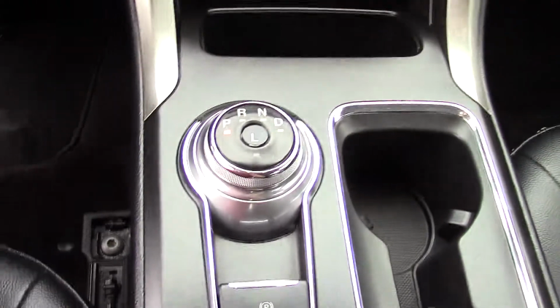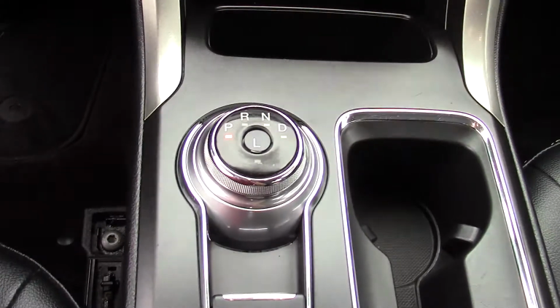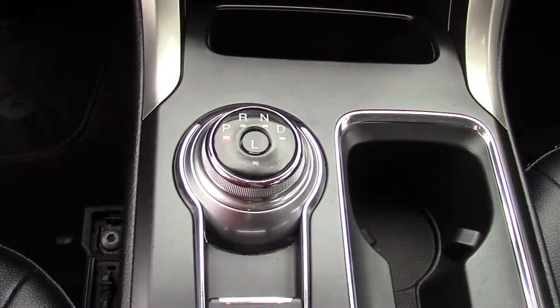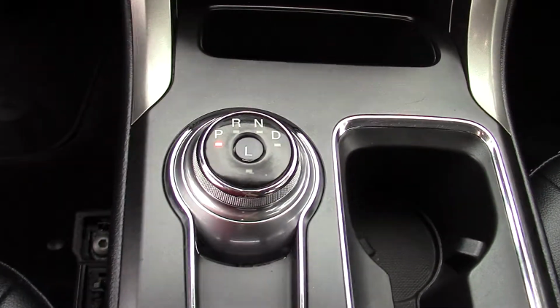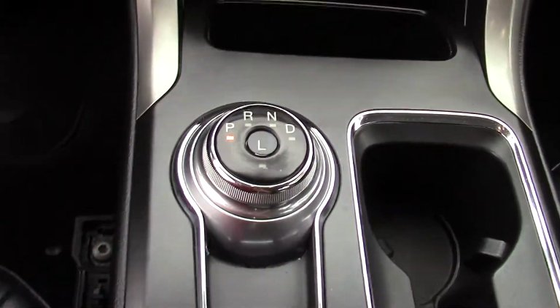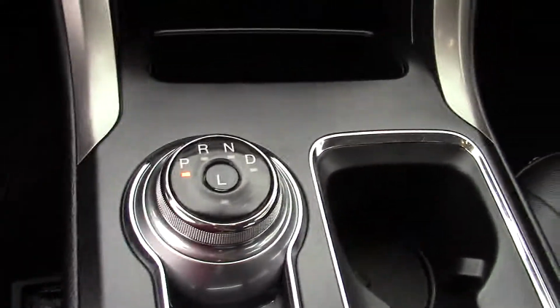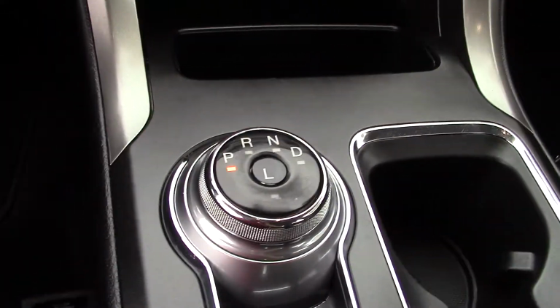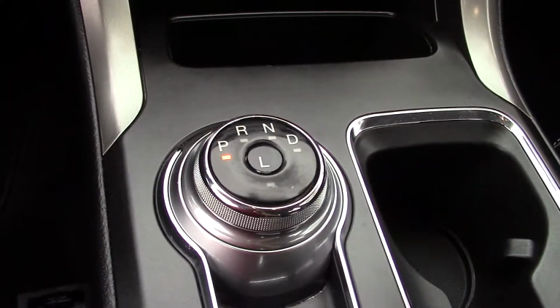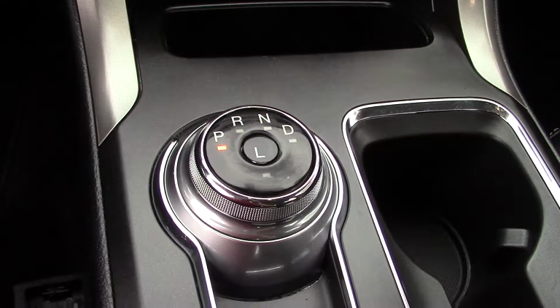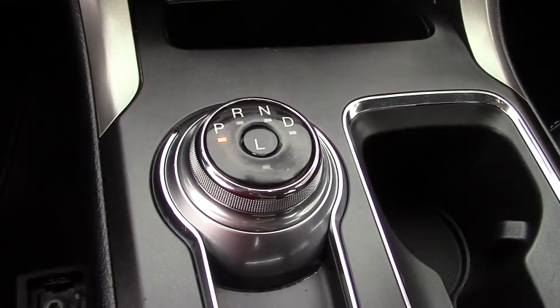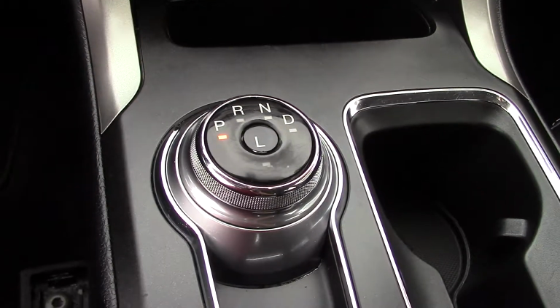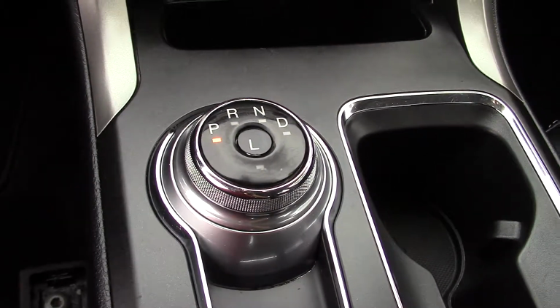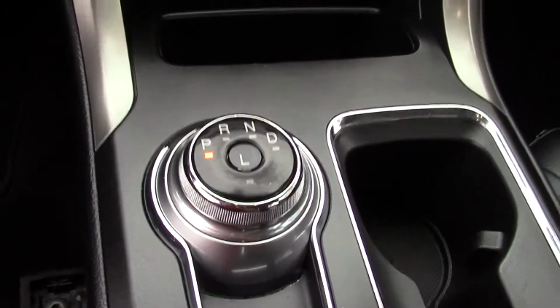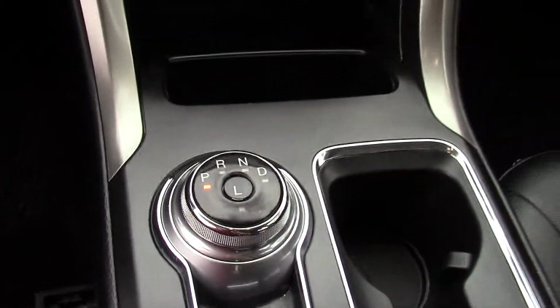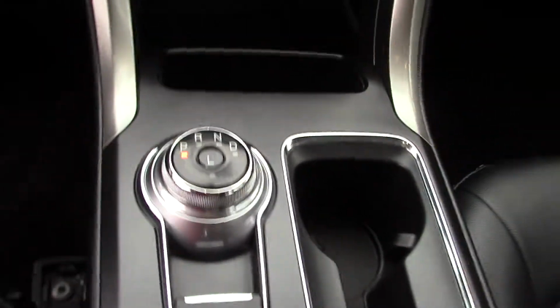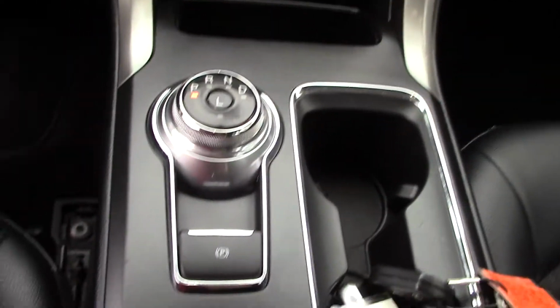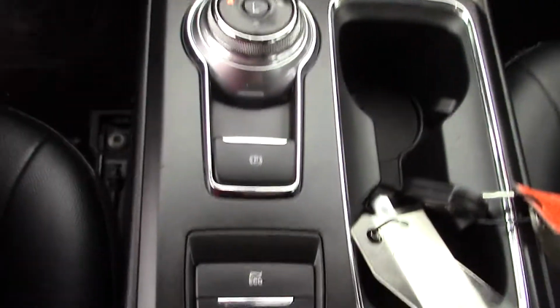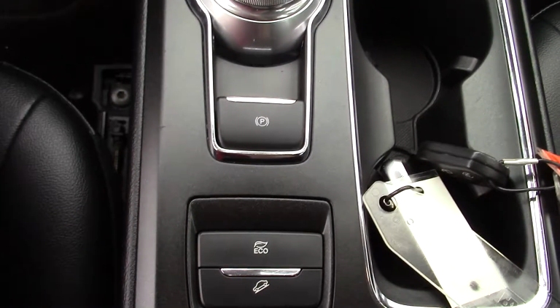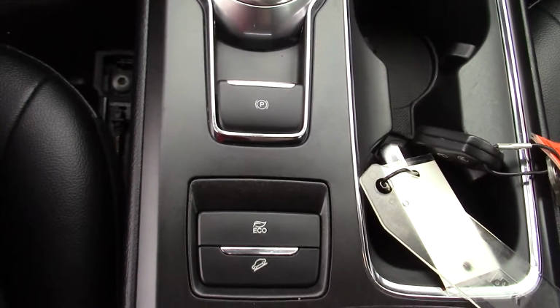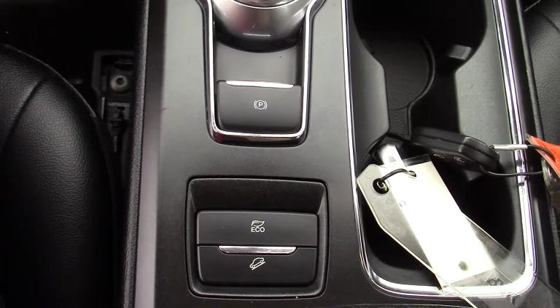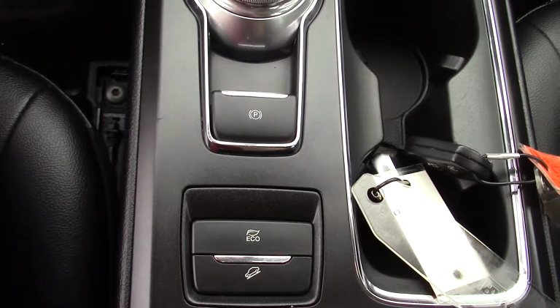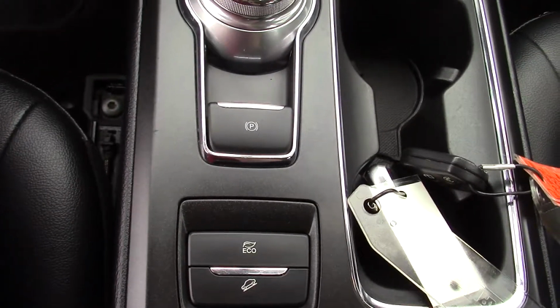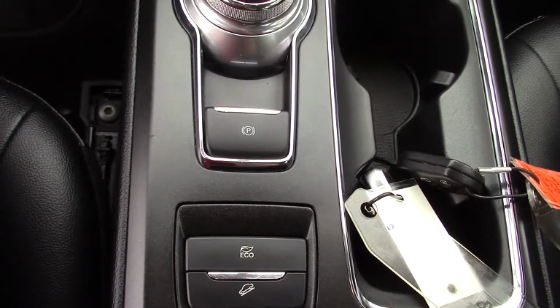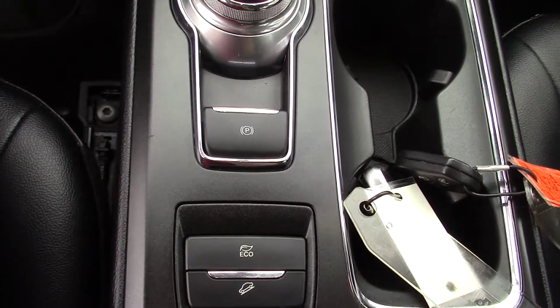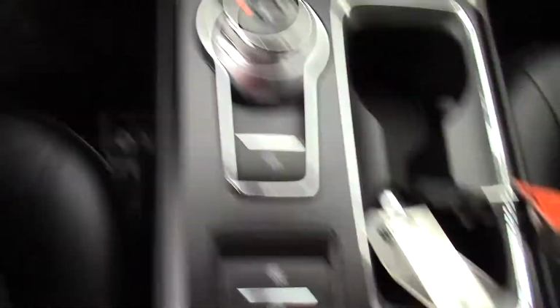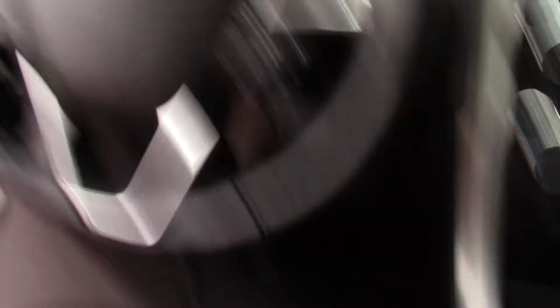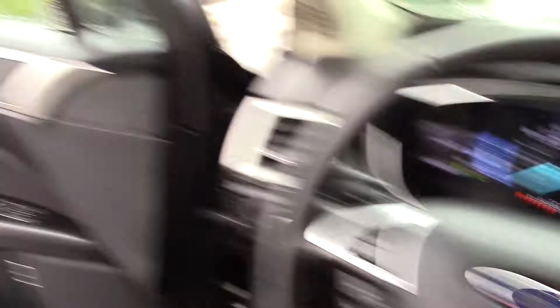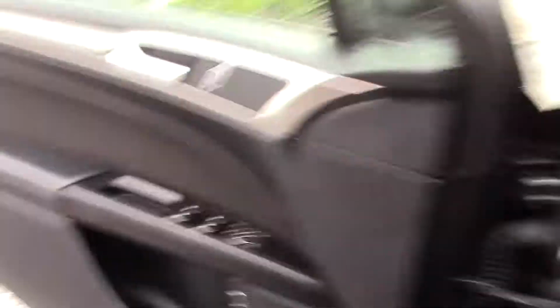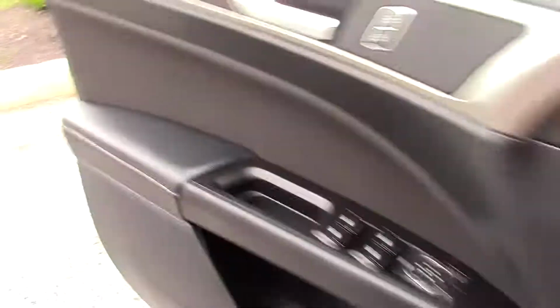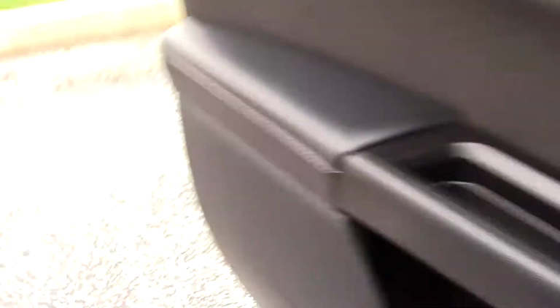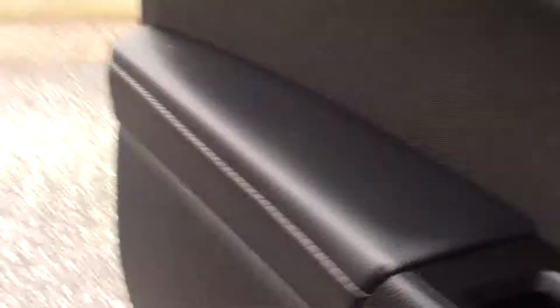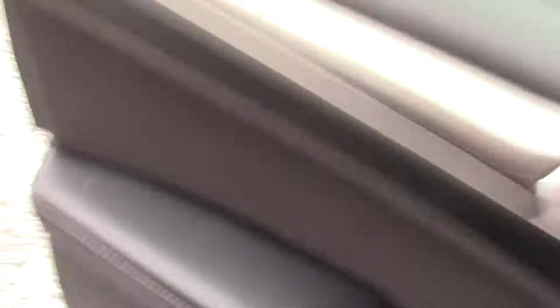New shifter knob on the vehicle, so it's a rotary shifter knob — it's proven technology. Electric parking brake, and then the eco mode there for the hybrid, just showing you how well you're using it.